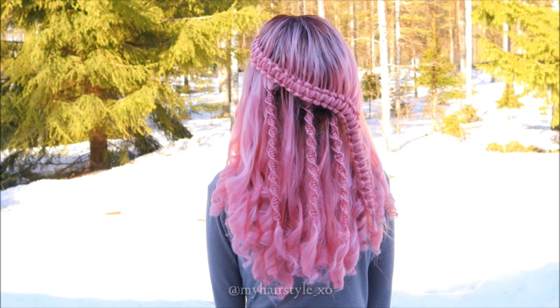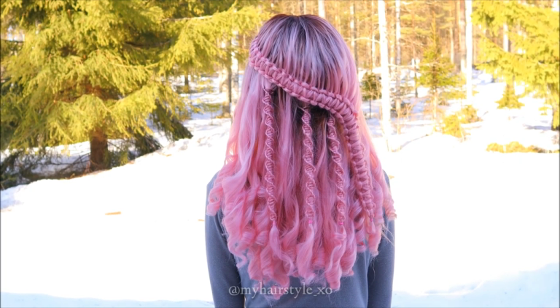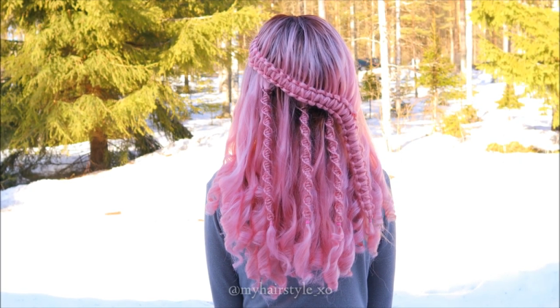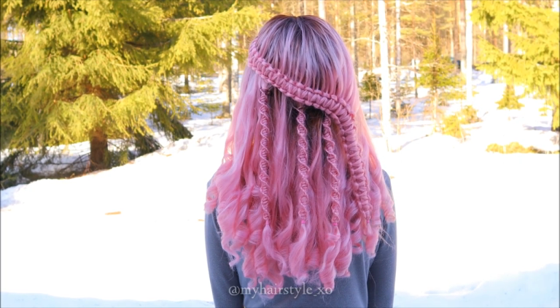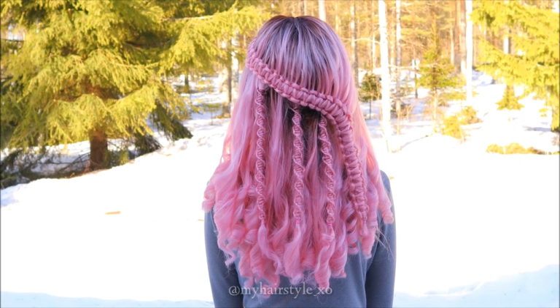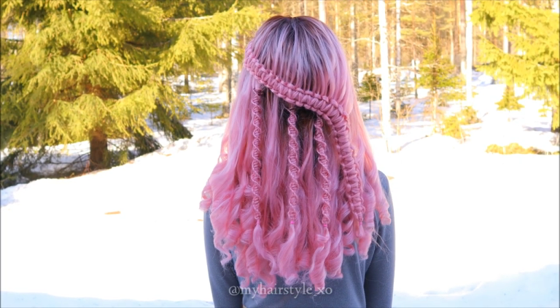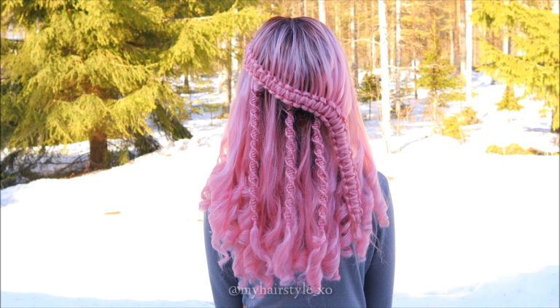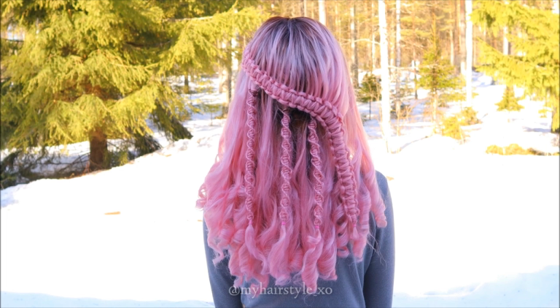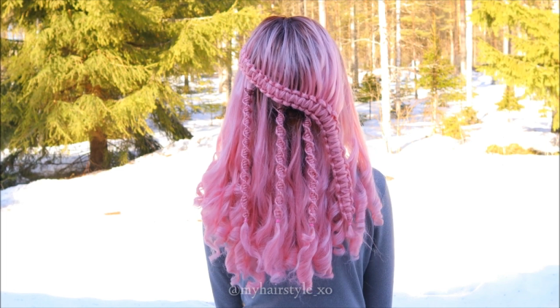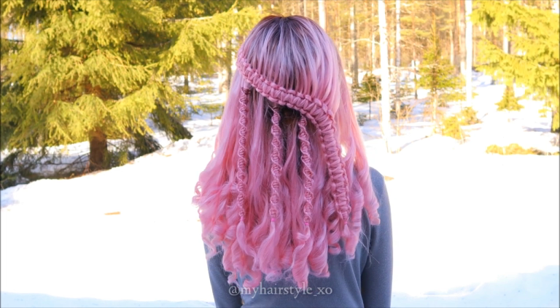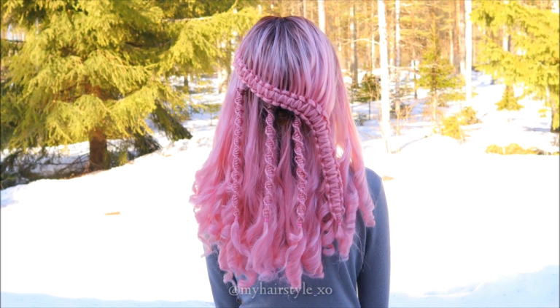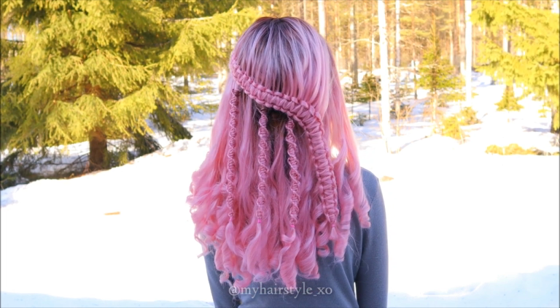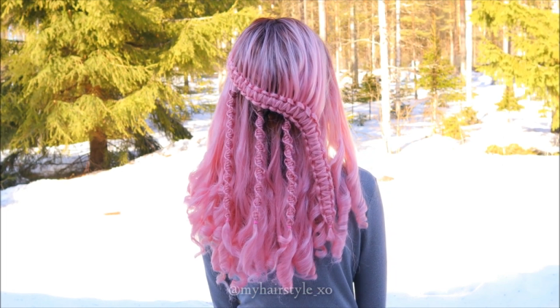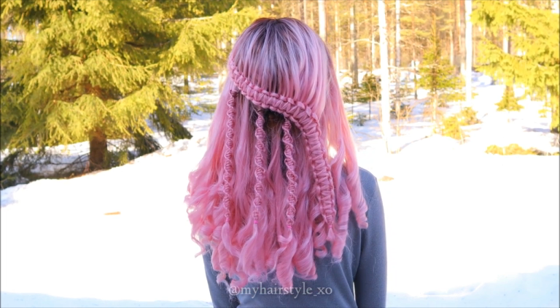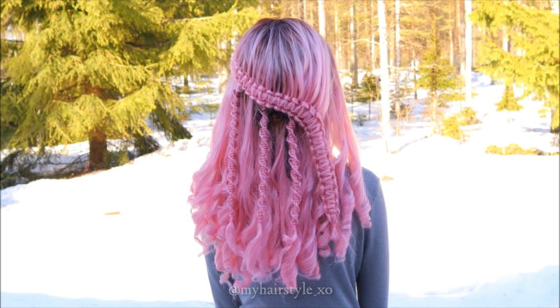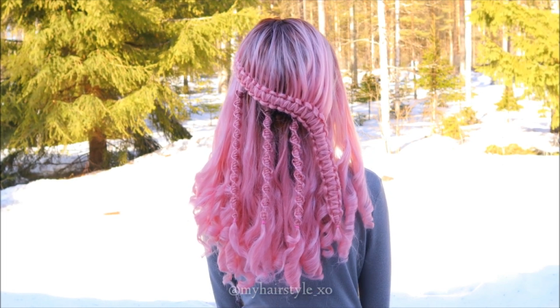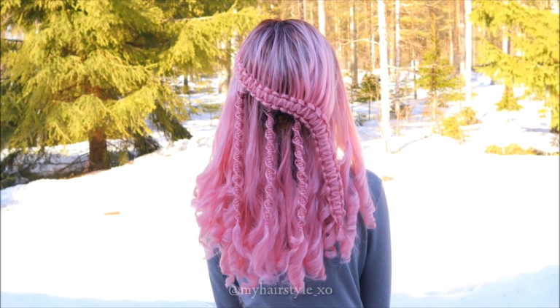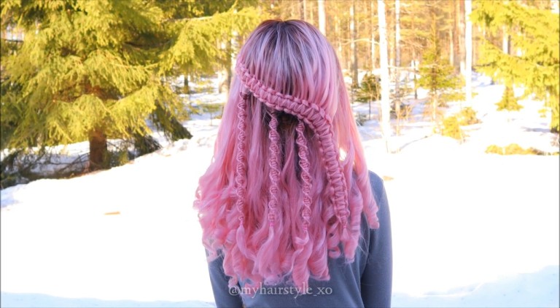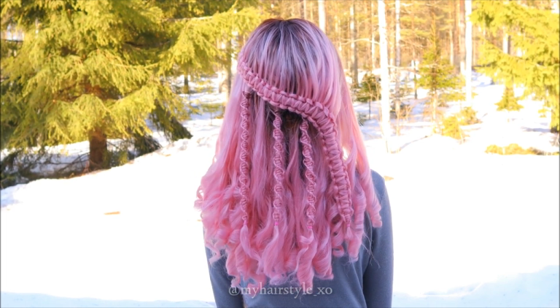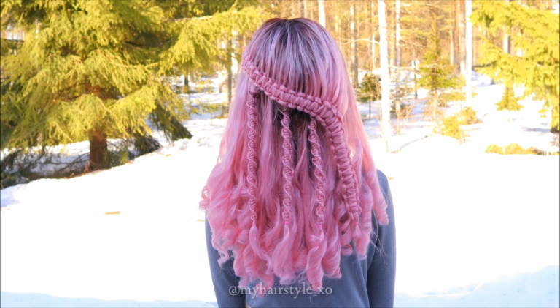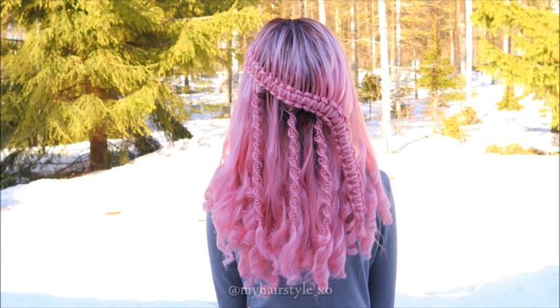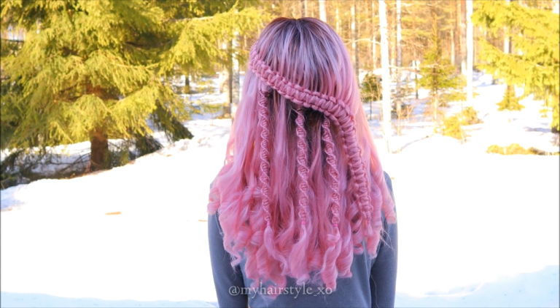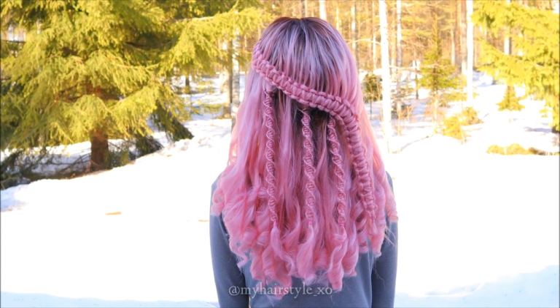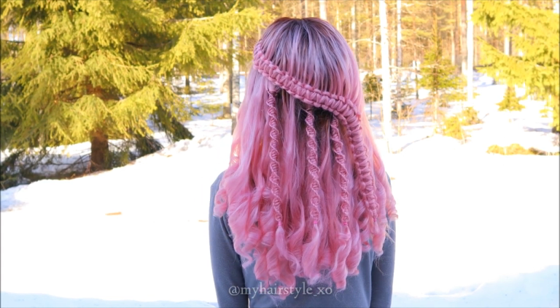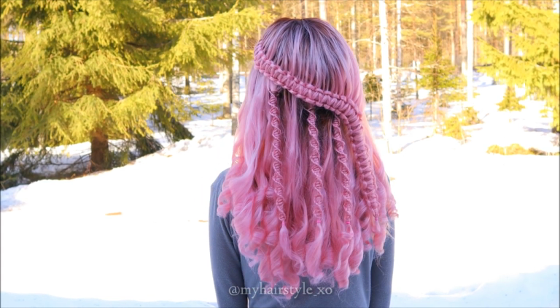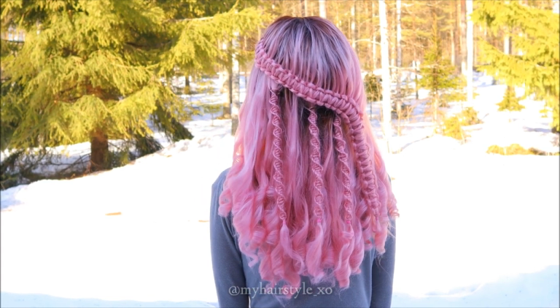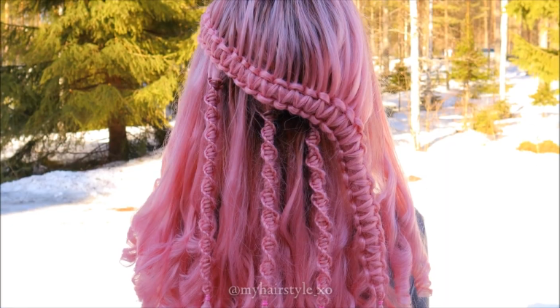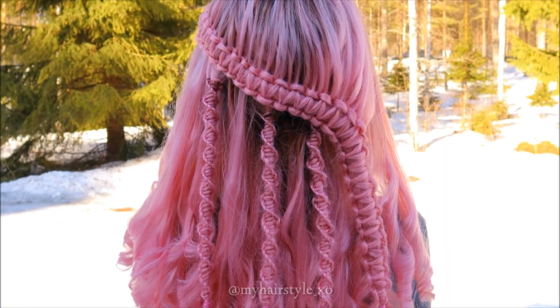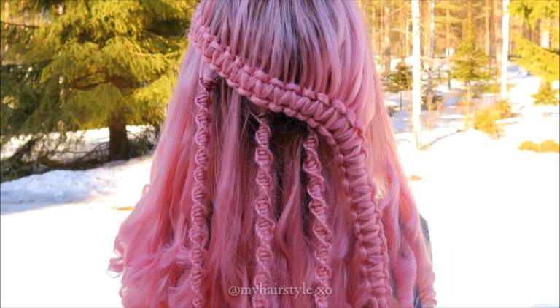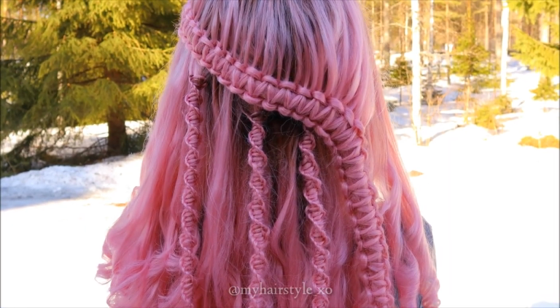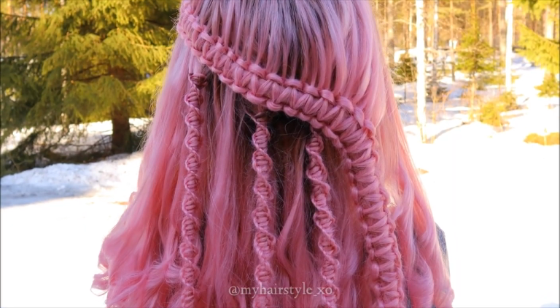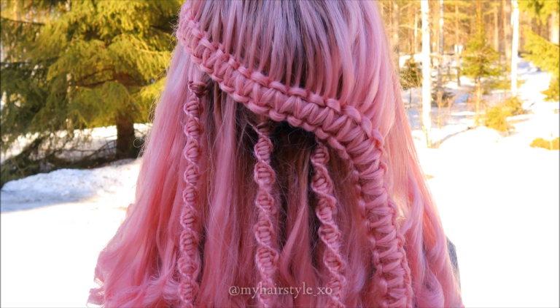And here's the final look. Thank you for watching this video, hopefully you liked it.